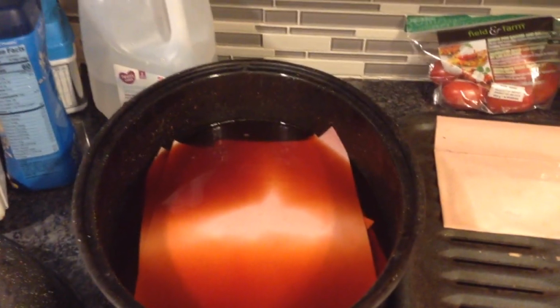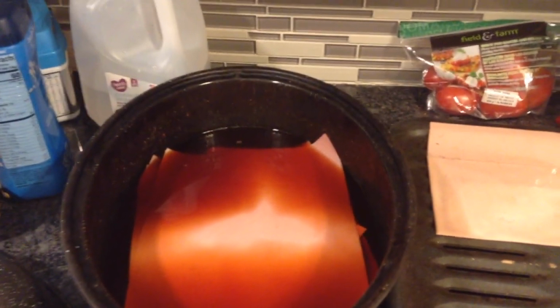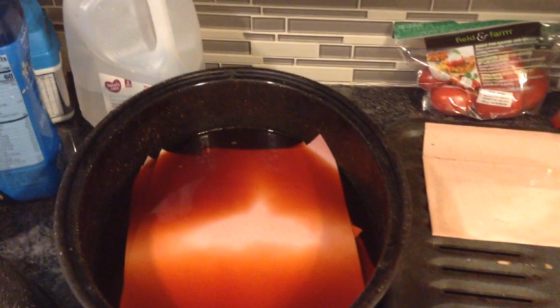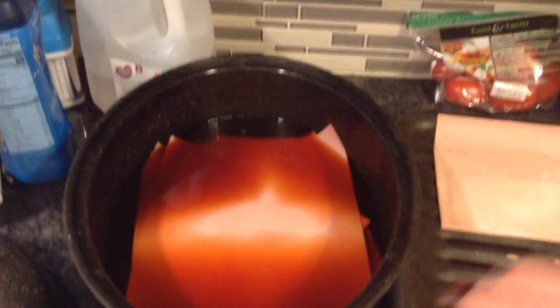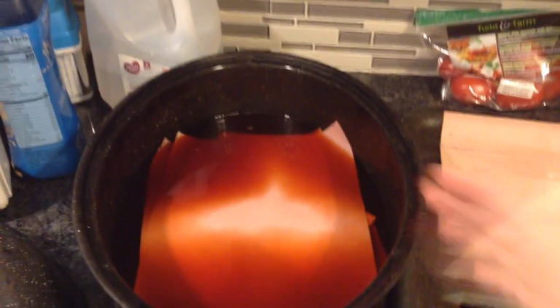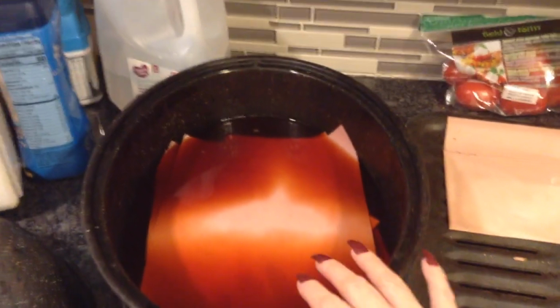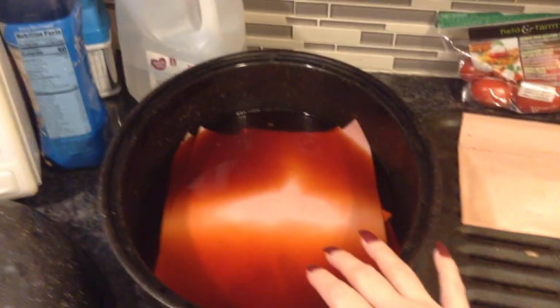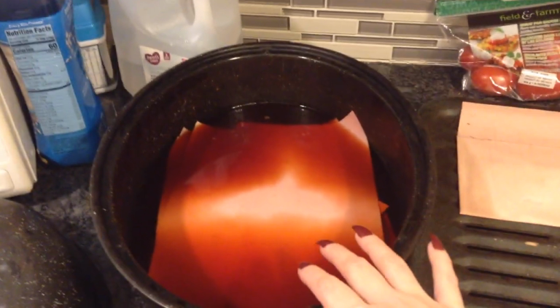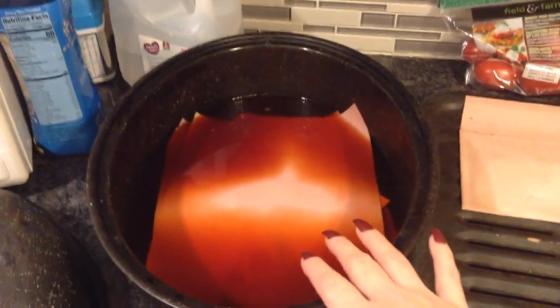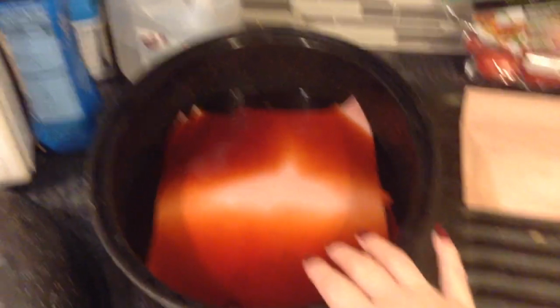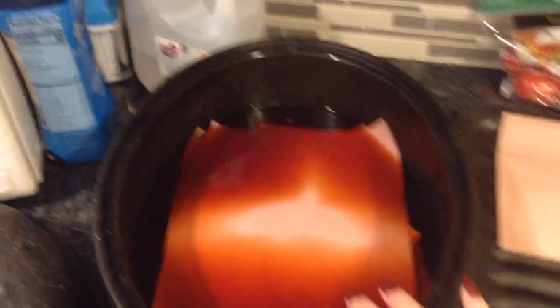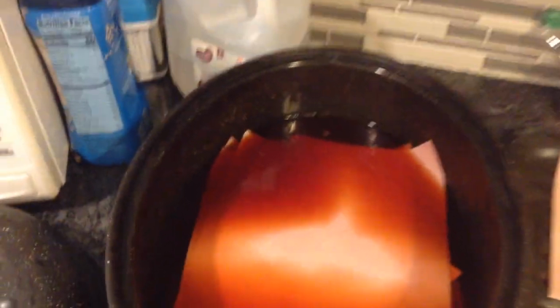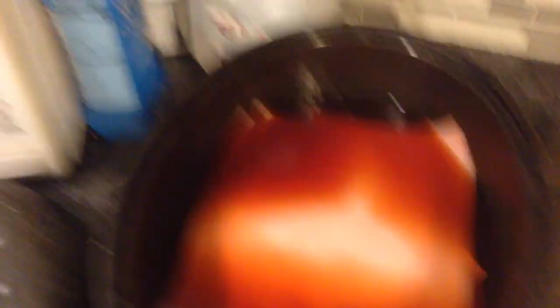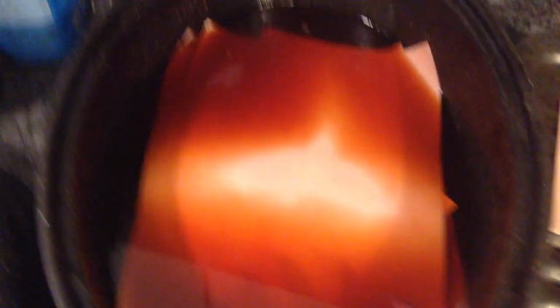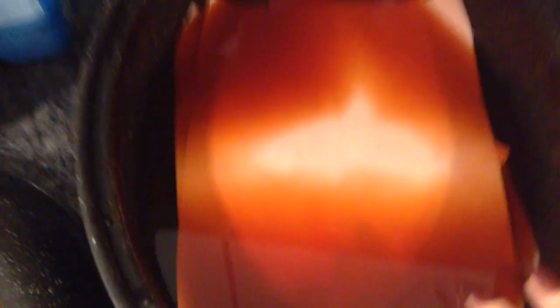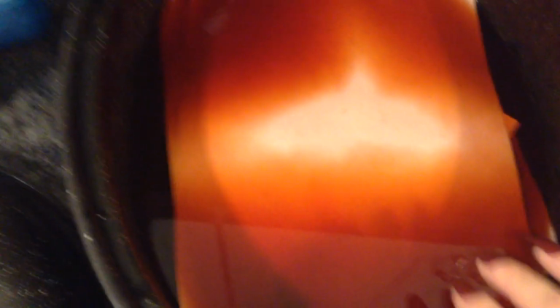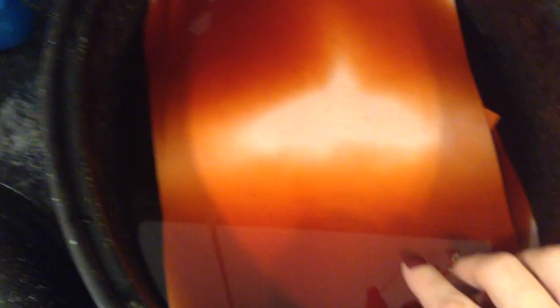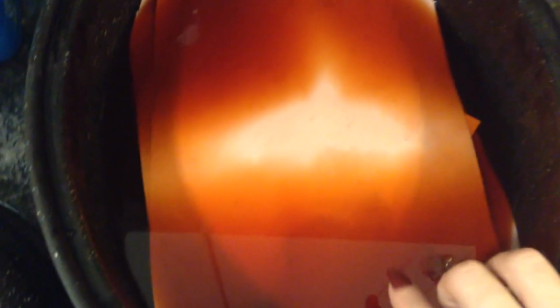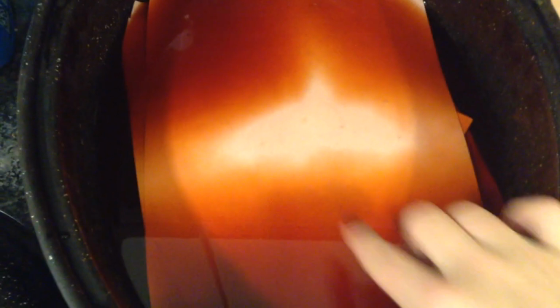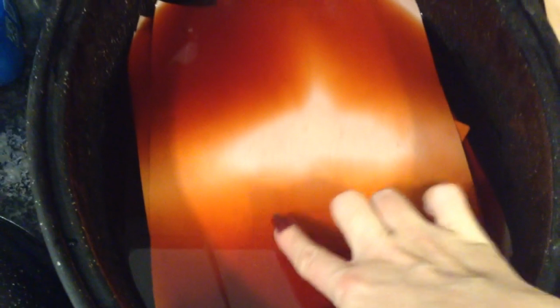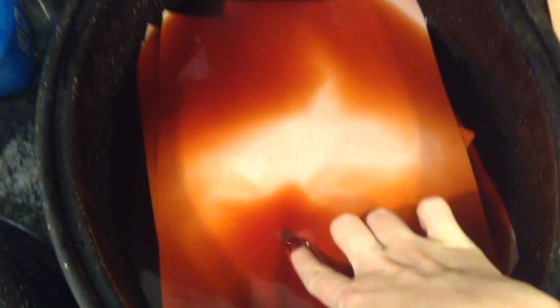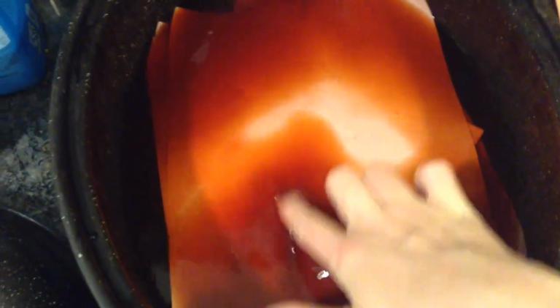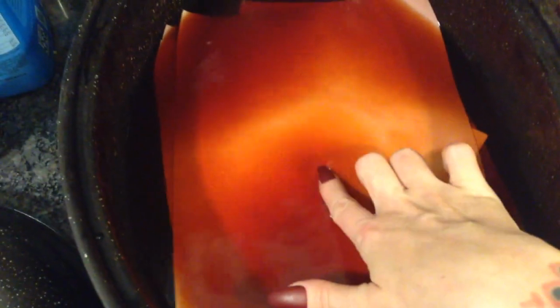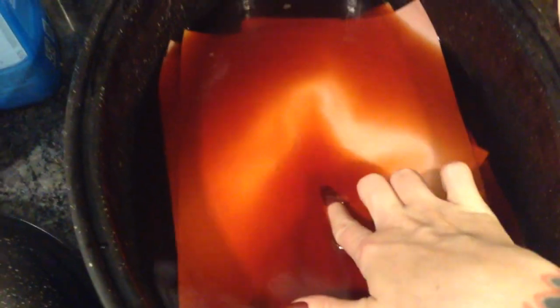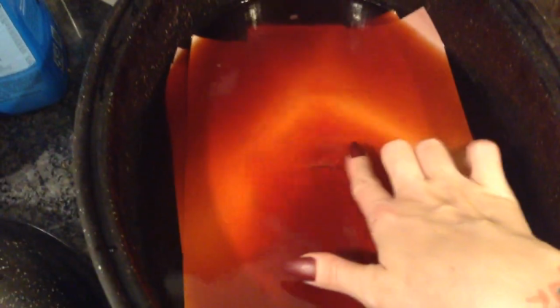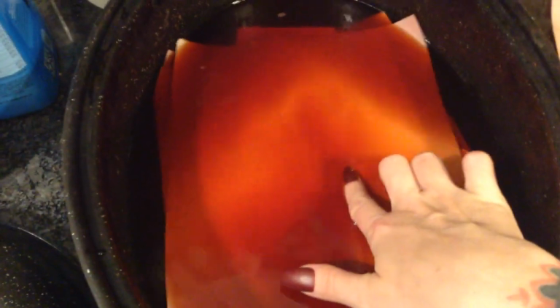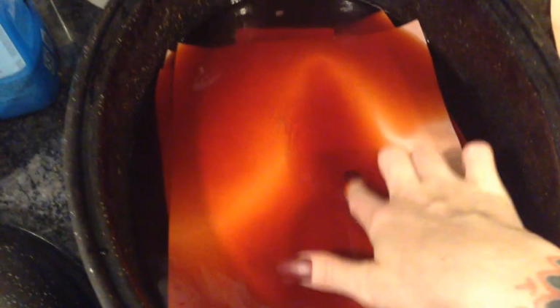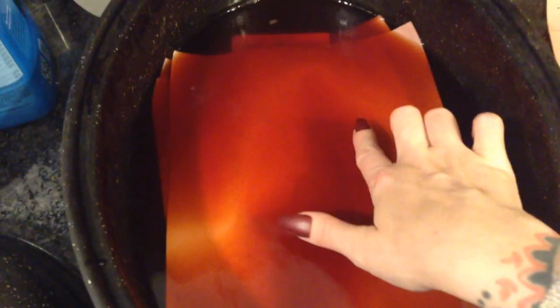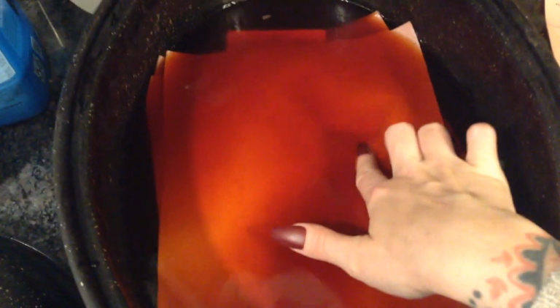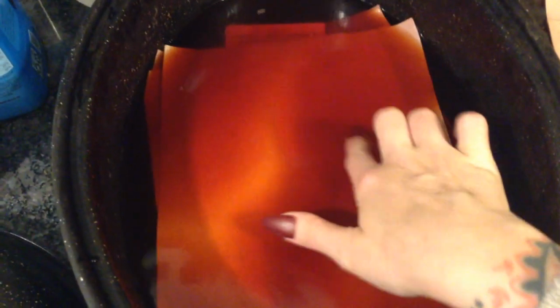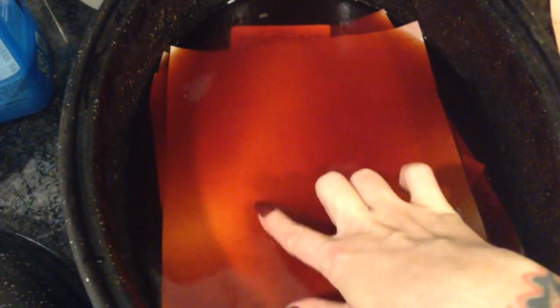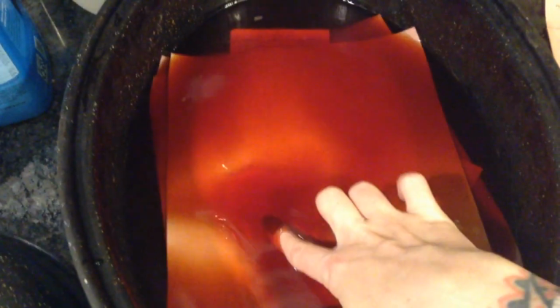And I got a really good color. I don't know how good it's picking up on camera, but this is the water. It's like an orangey red on camera, but it's actually like a really good red in person.